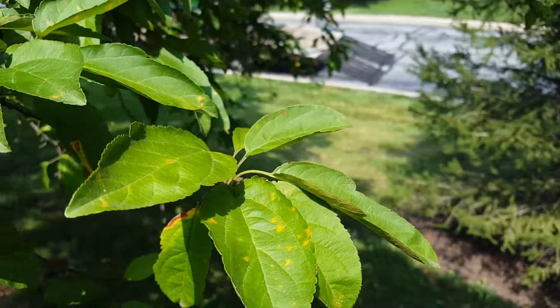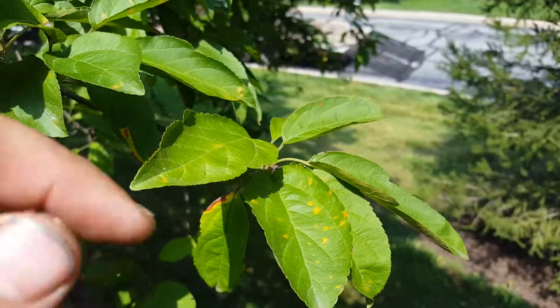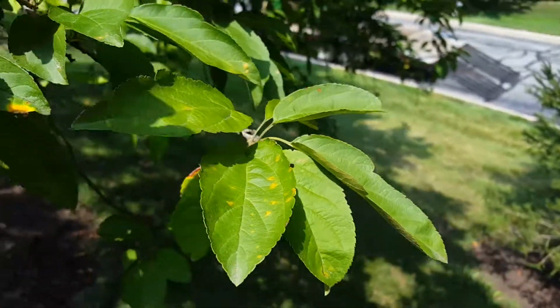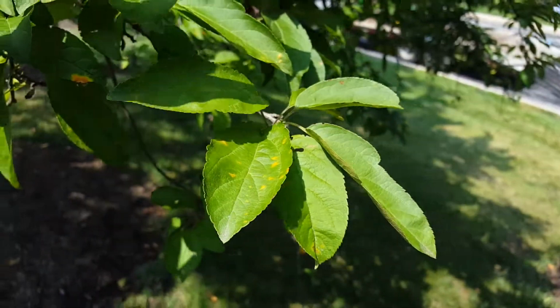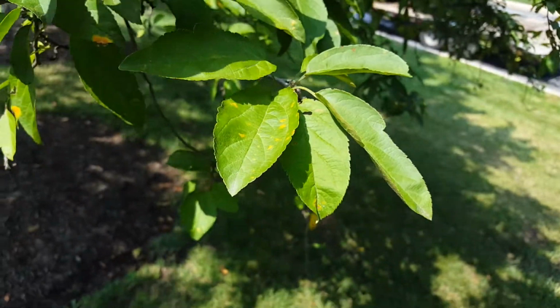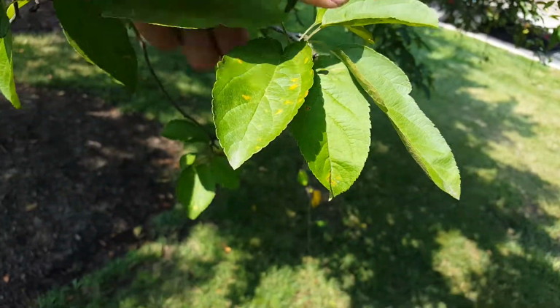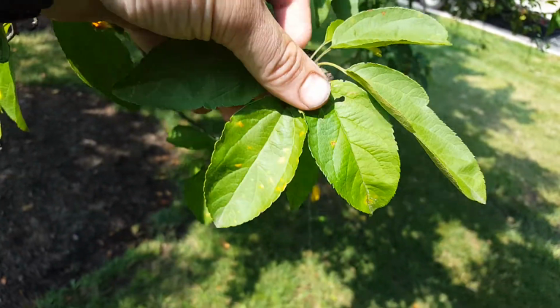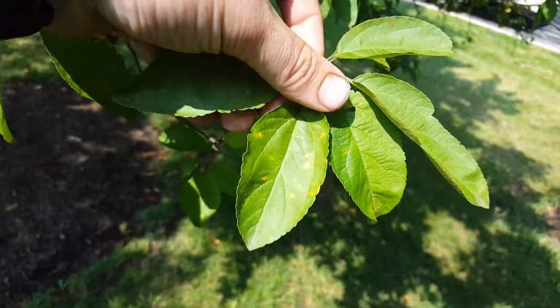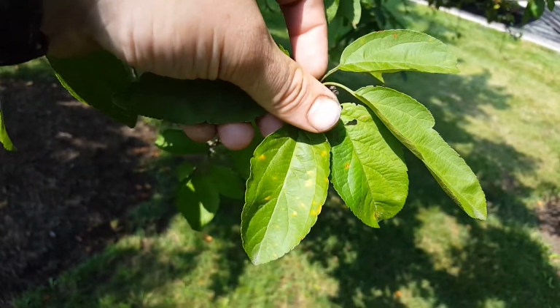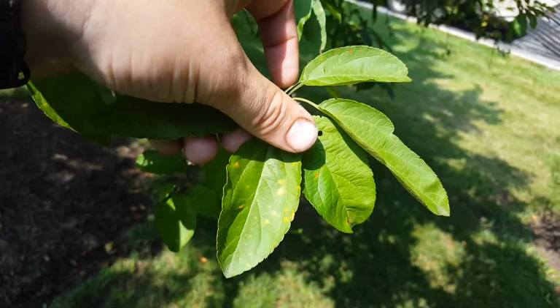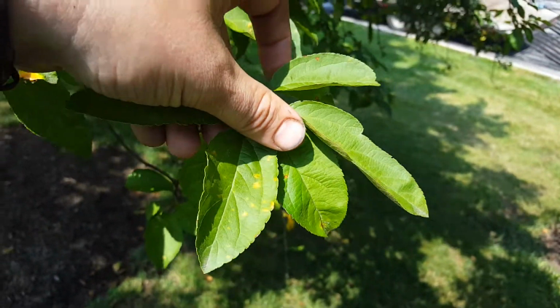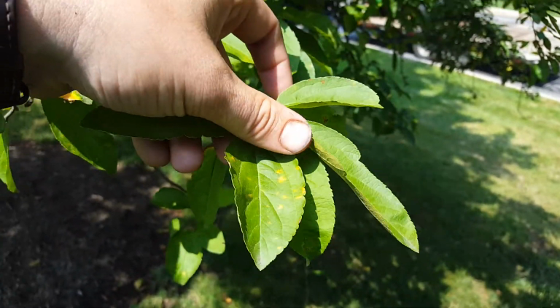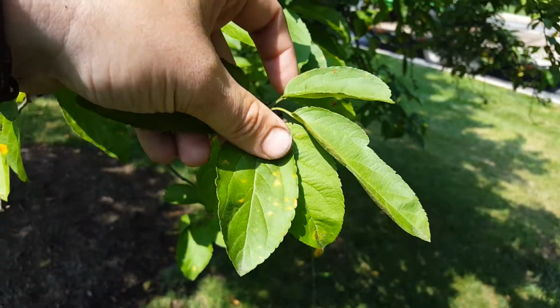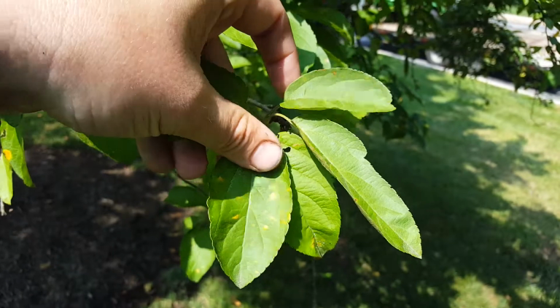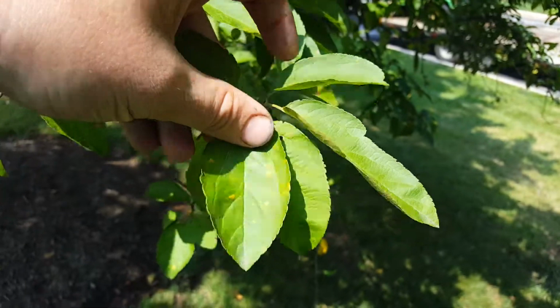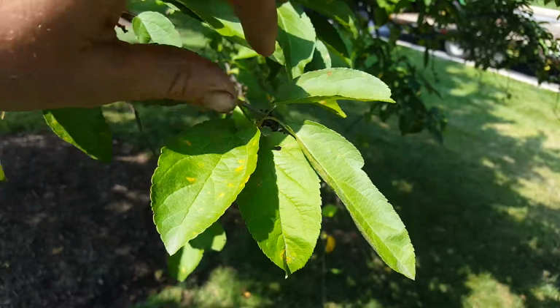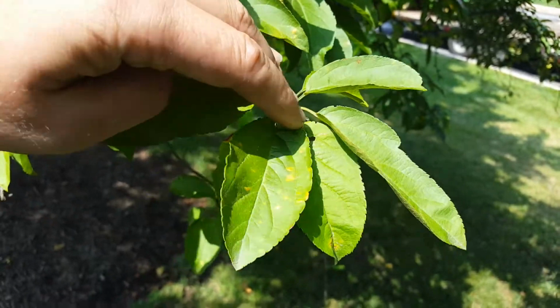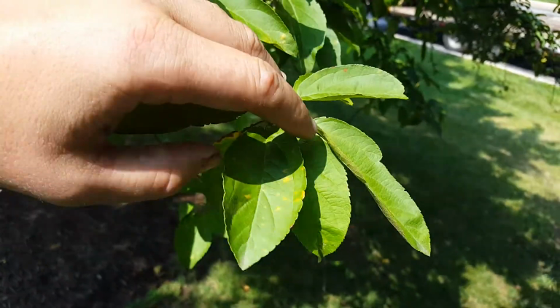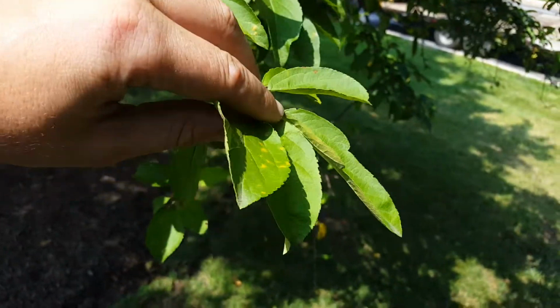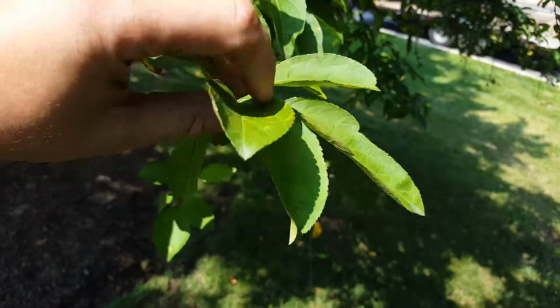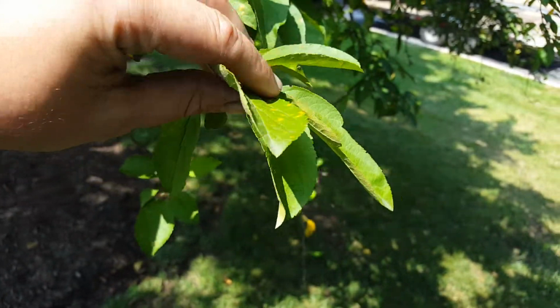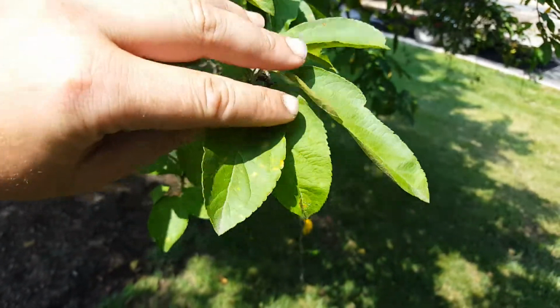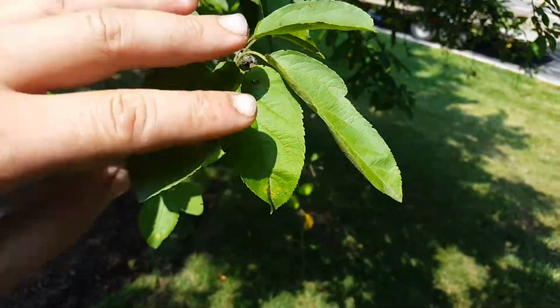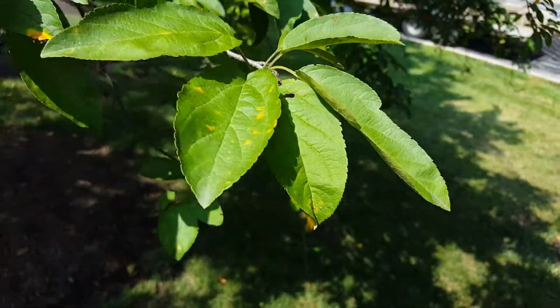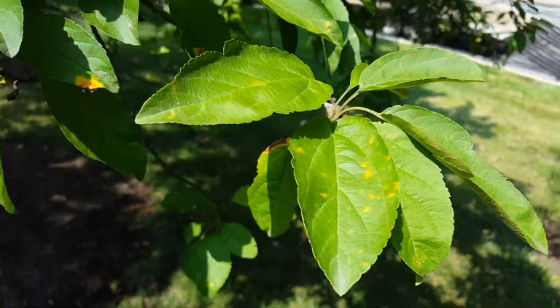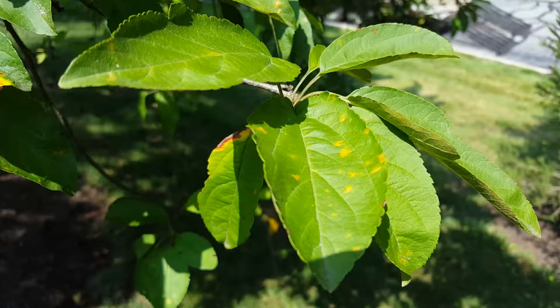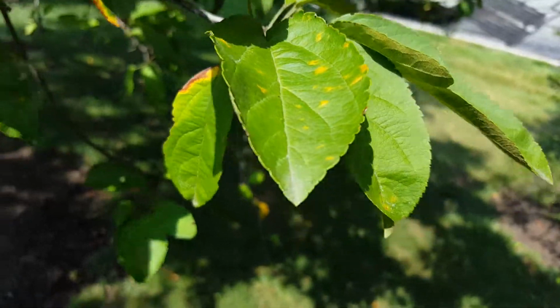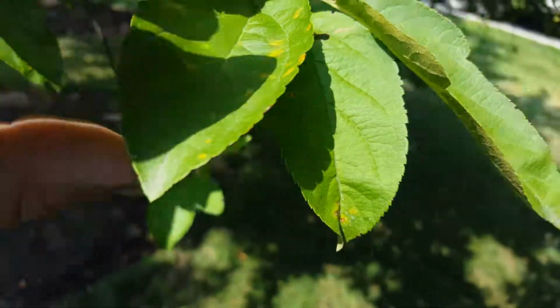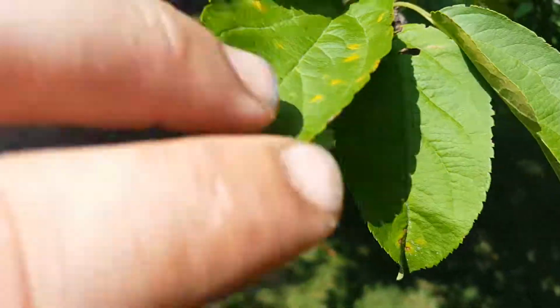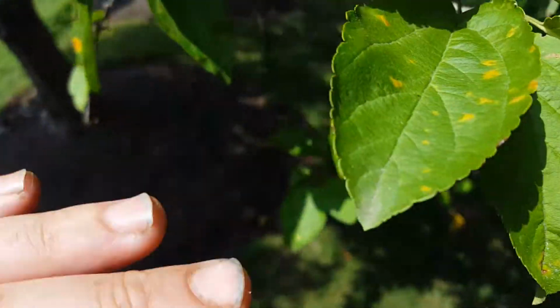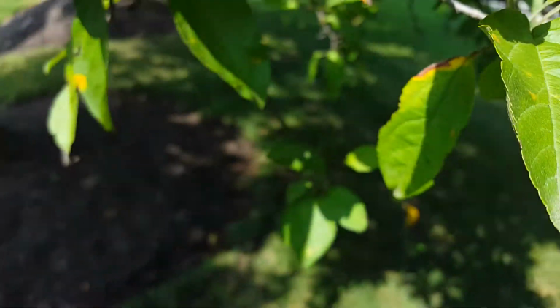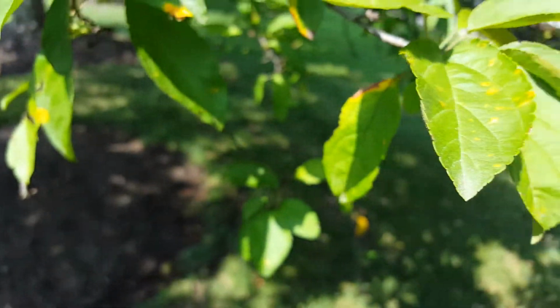Robbie Weeds here. I got an example of some apple scab — very common on crab apples and other apple varieties. Some species are more susceptible than others.